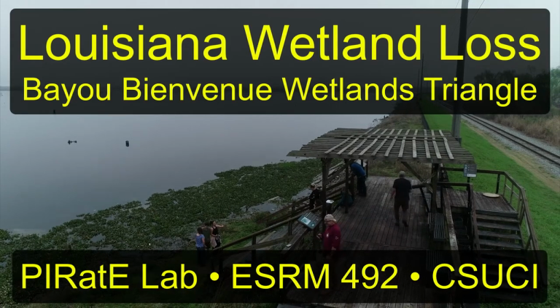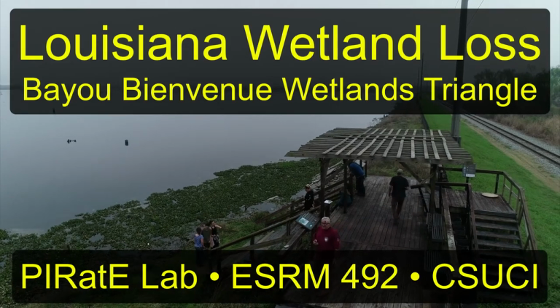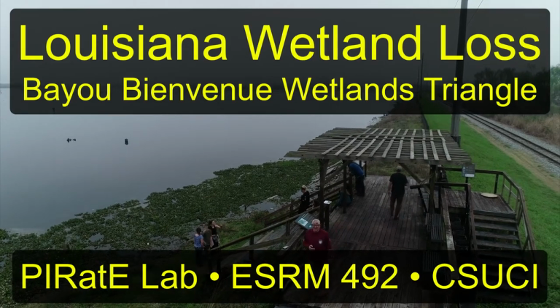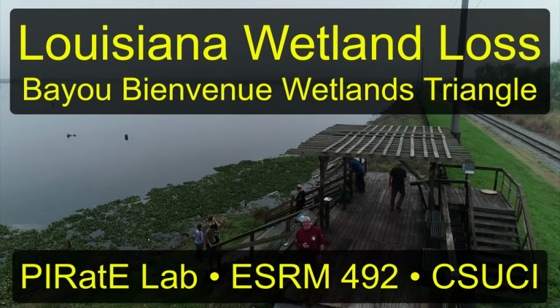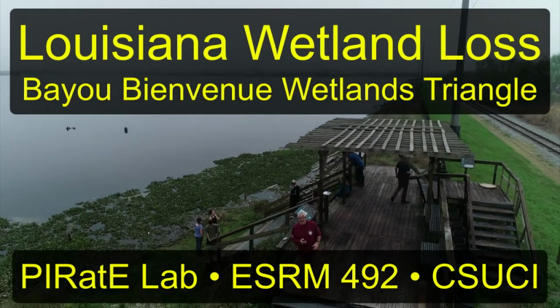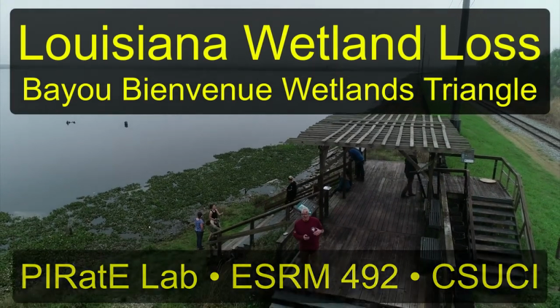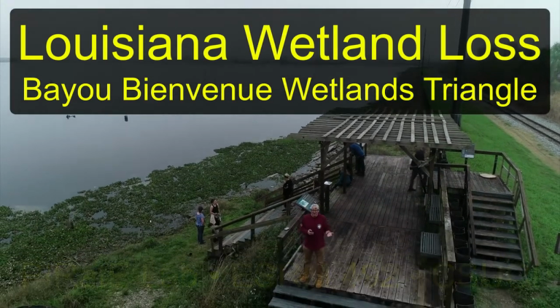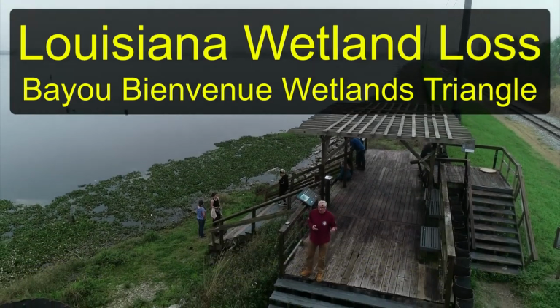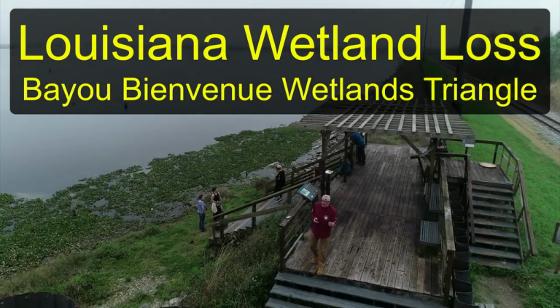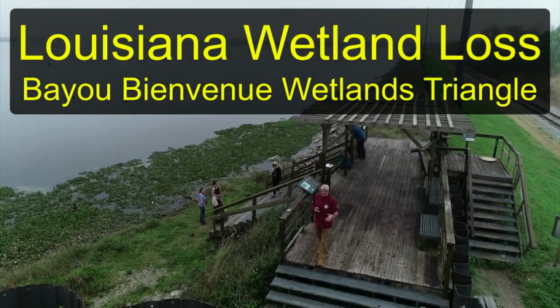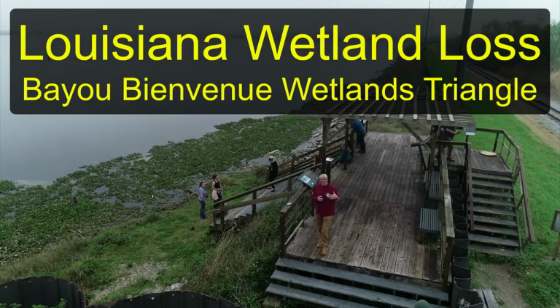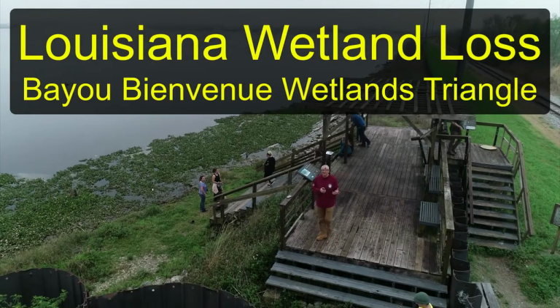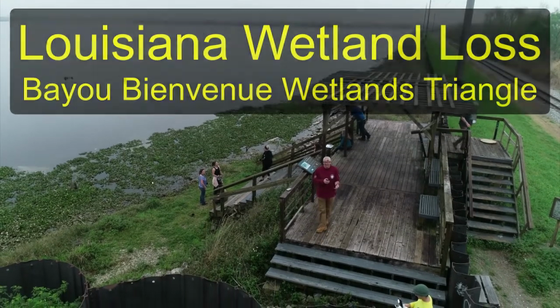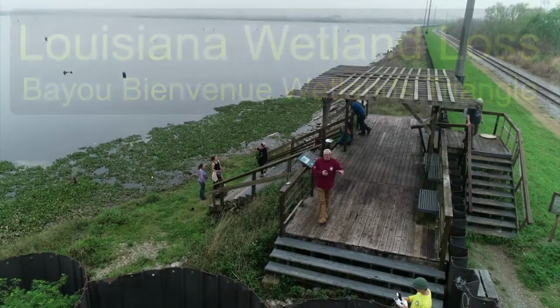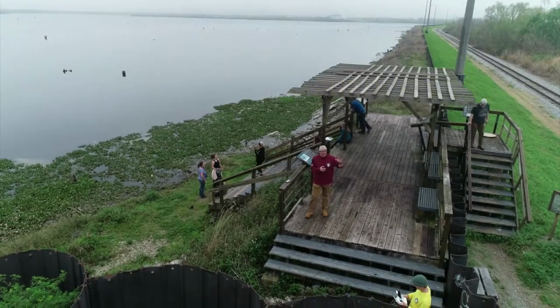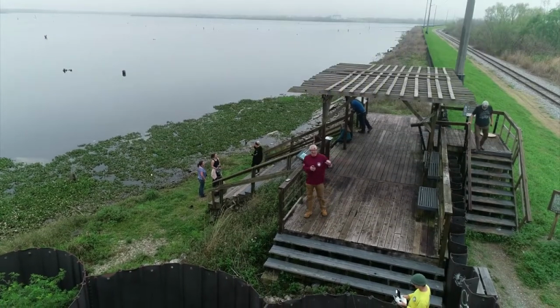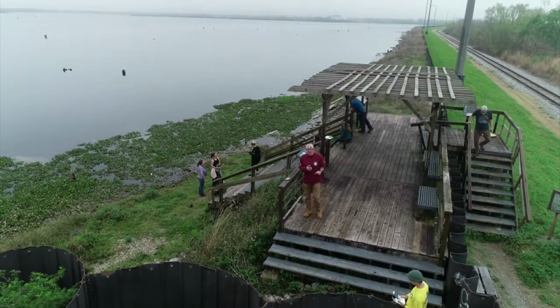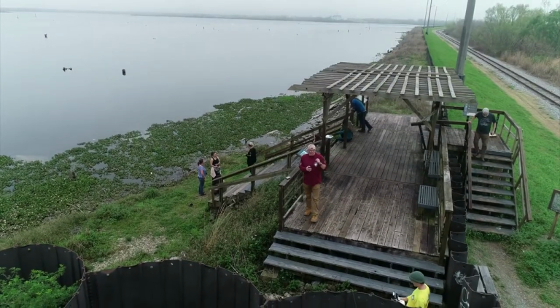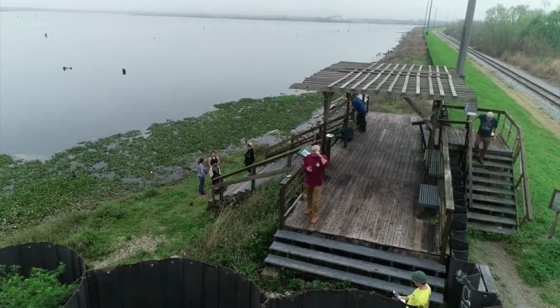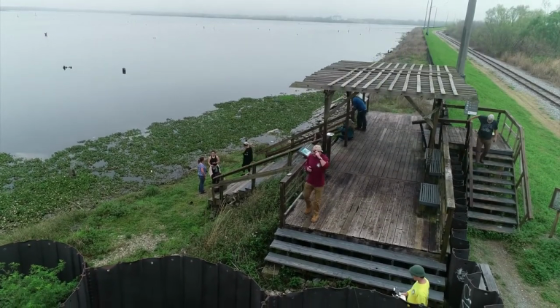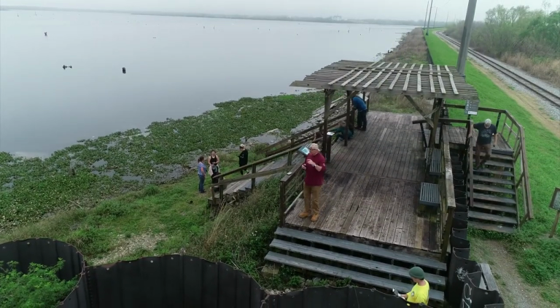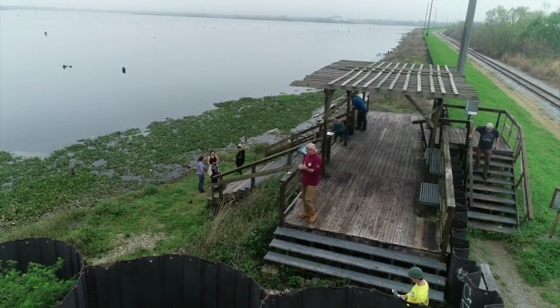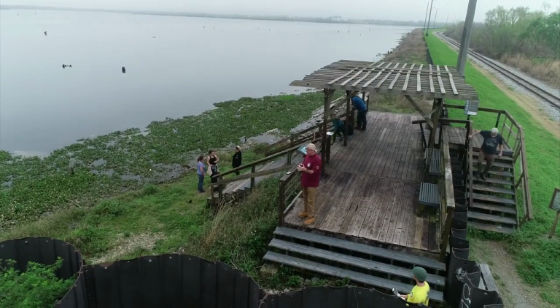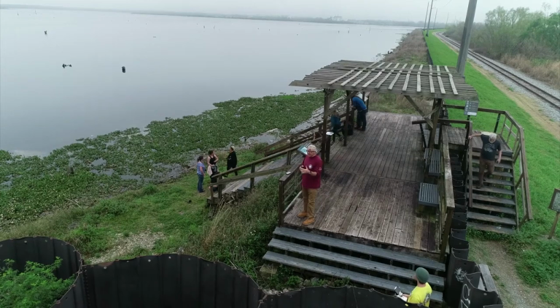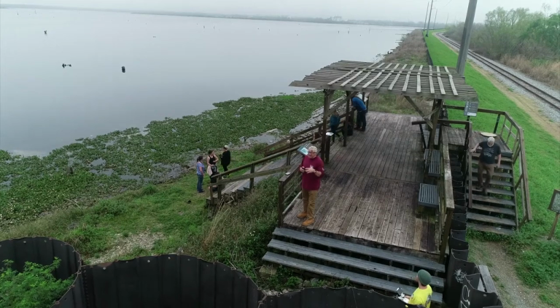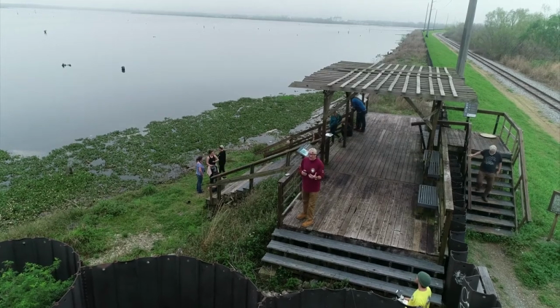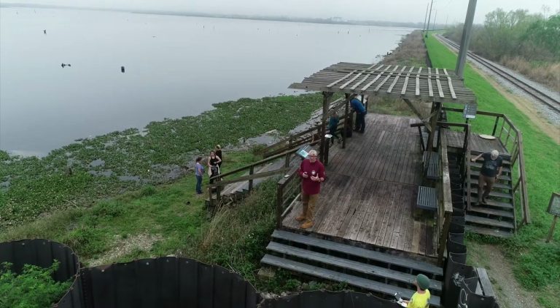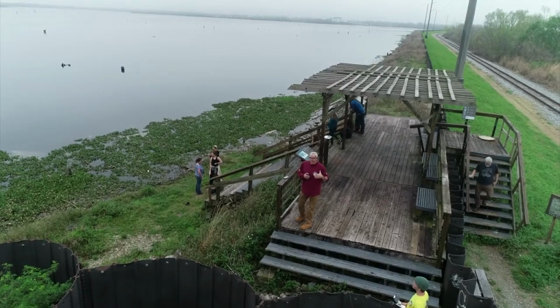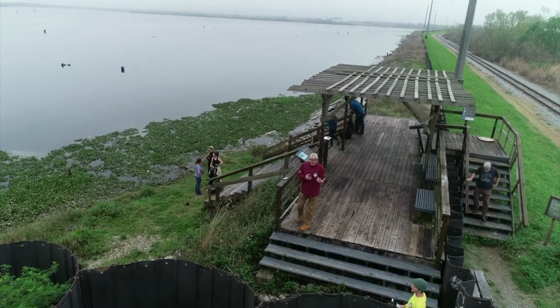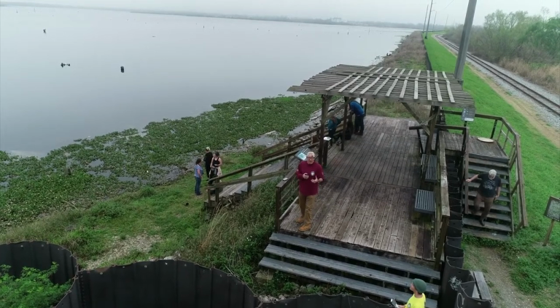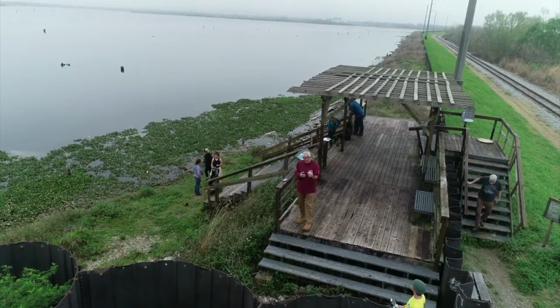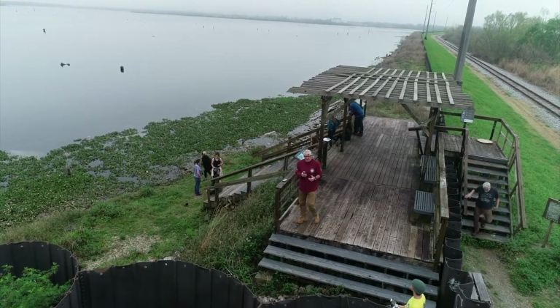We're here at the Bayou Biondou Triangle — I just call it the triangle. We're on the edge of the ninth ward and we're looking at efforts to help respond in a couple of different ways here.